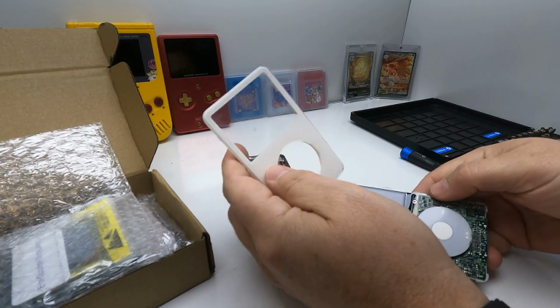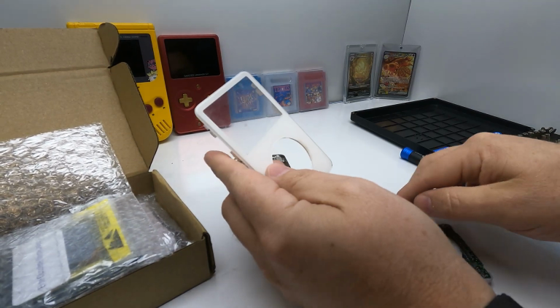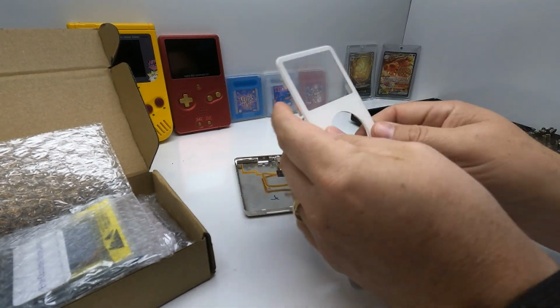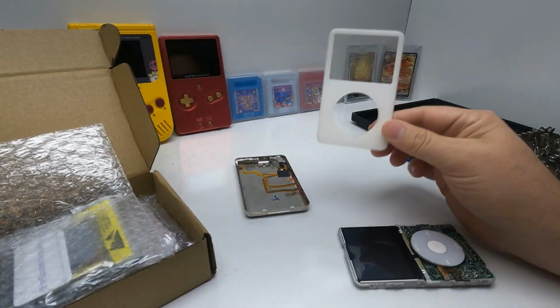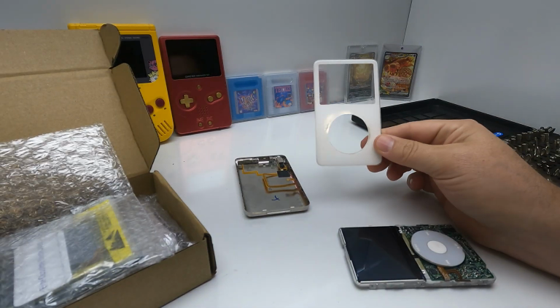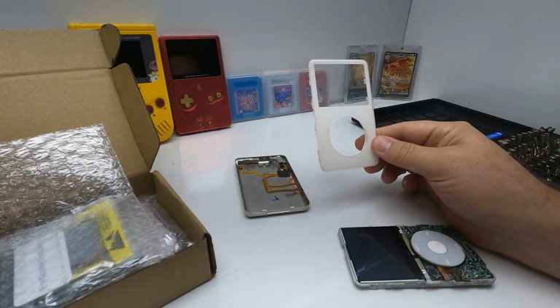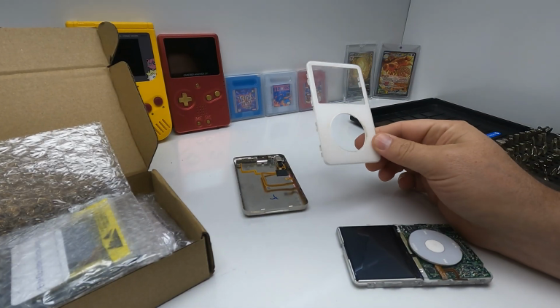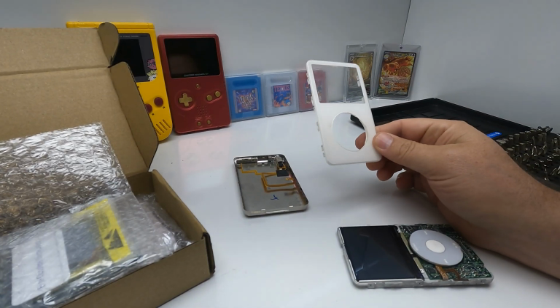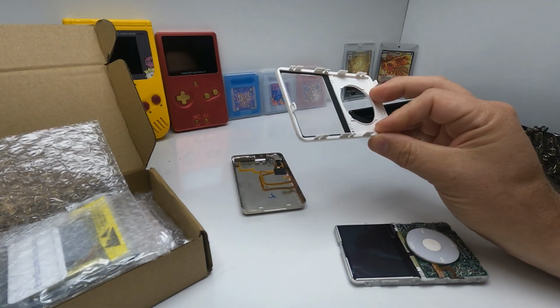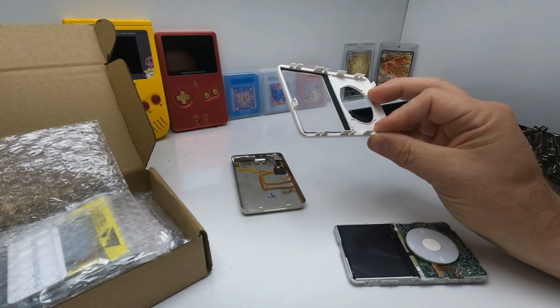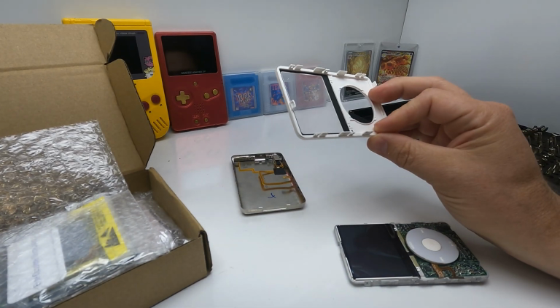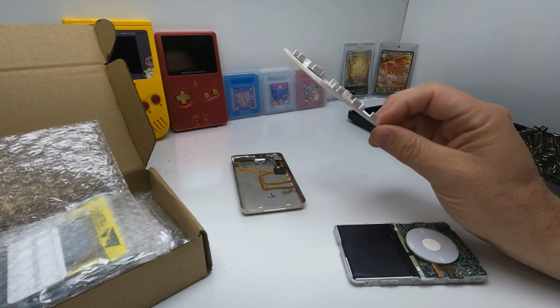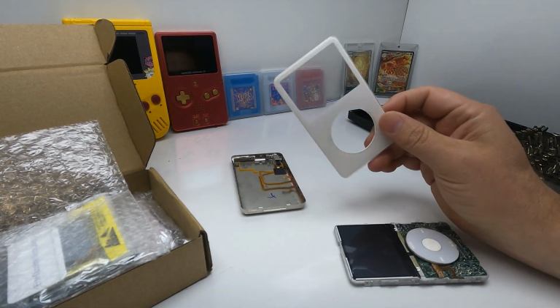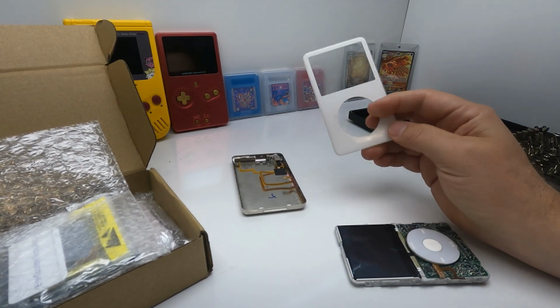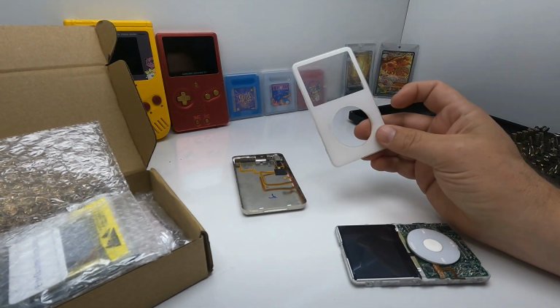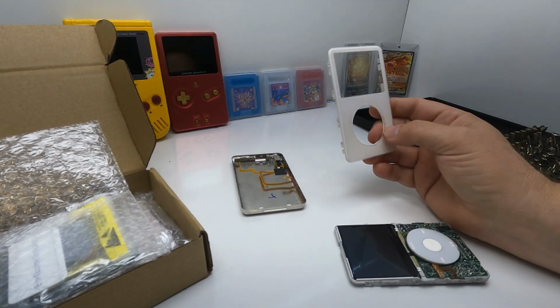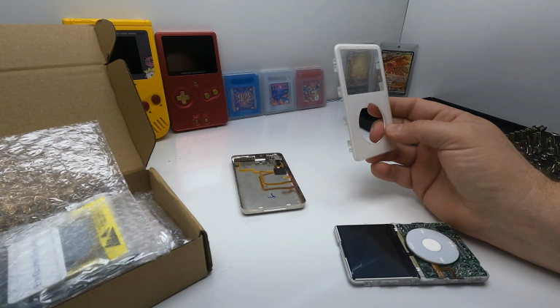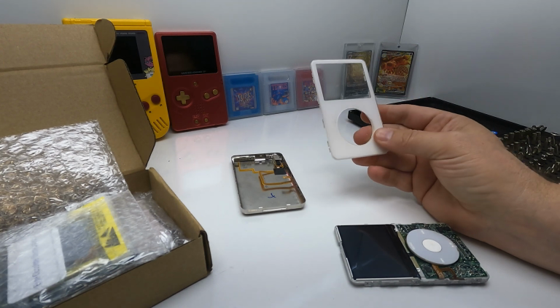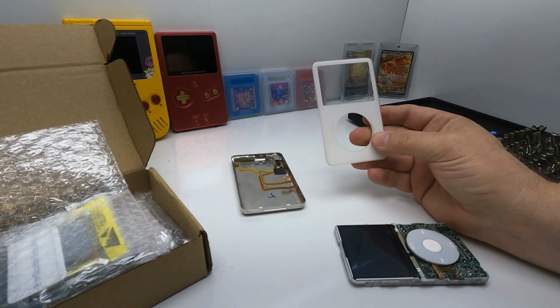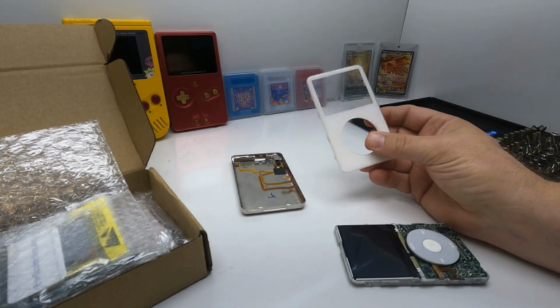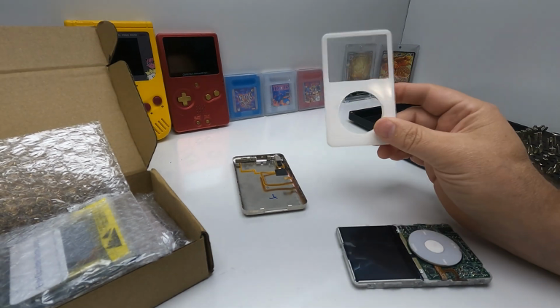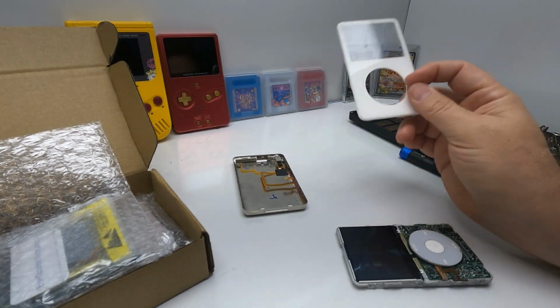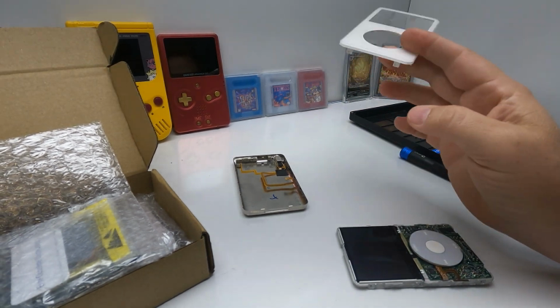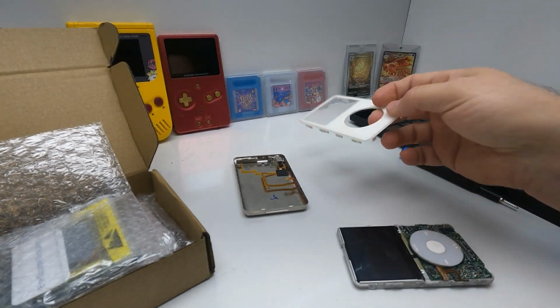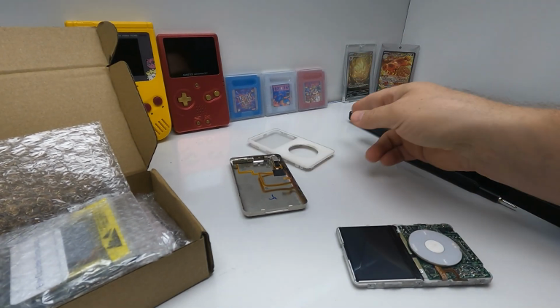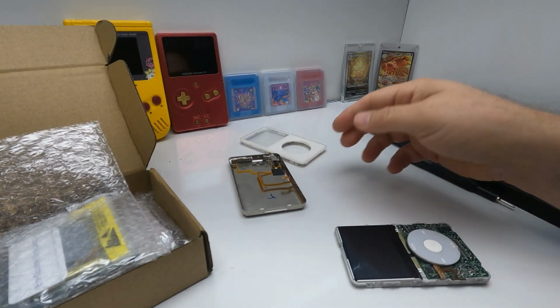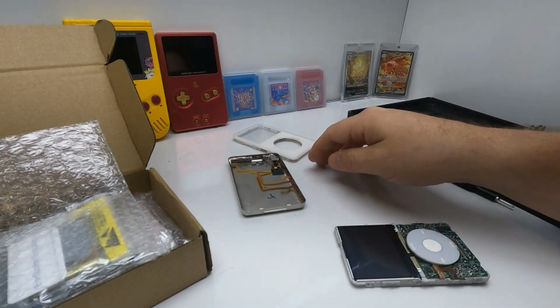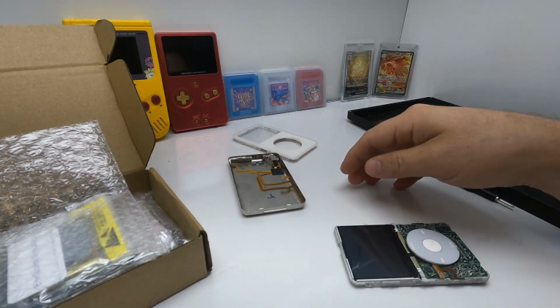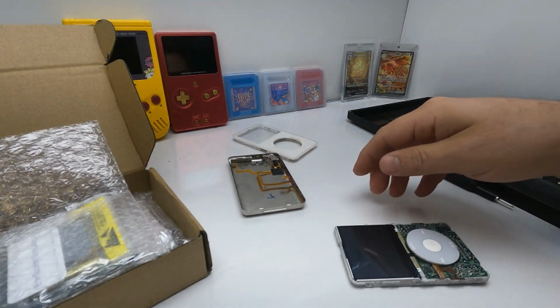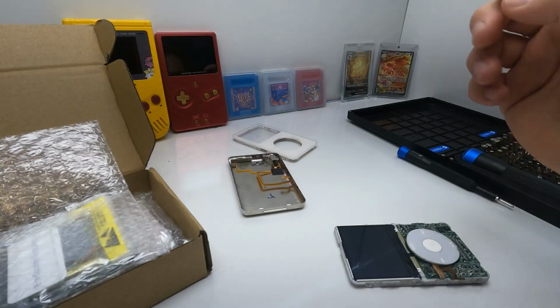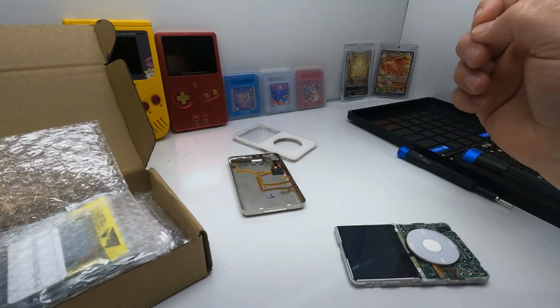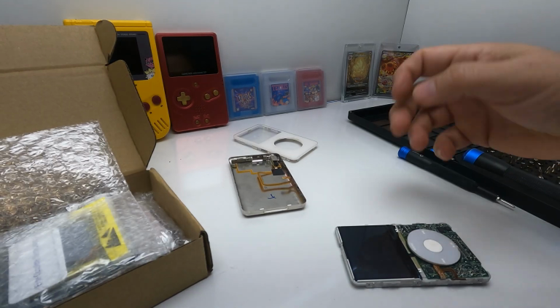I'm not gonna throw out this old stuff. Whatever parts are left over after this build, I'm just gonna list on my eBay store, James Does Stuff, because there might be someone out there that wants the original parts even though I do not.